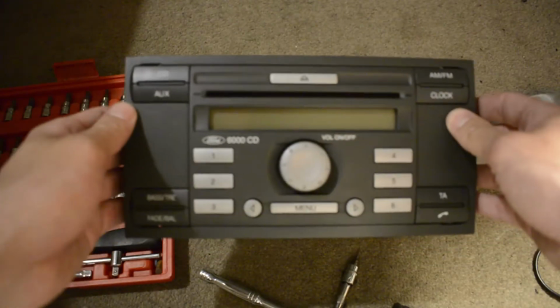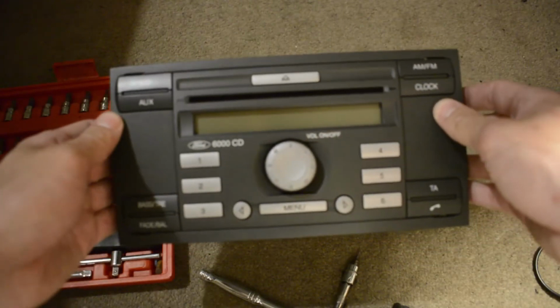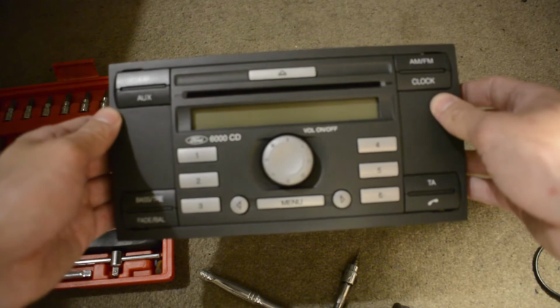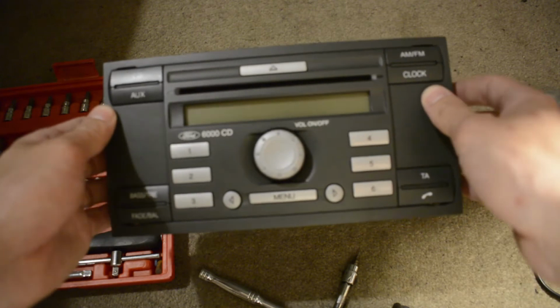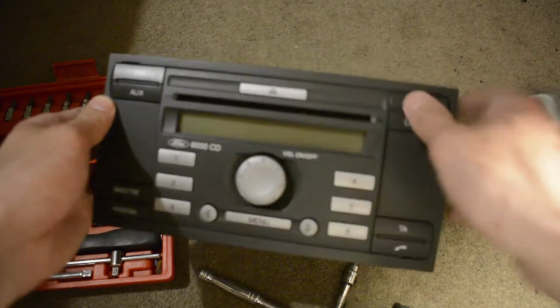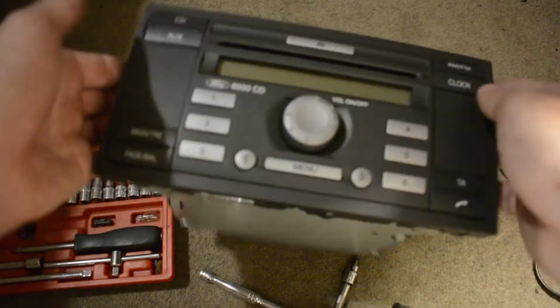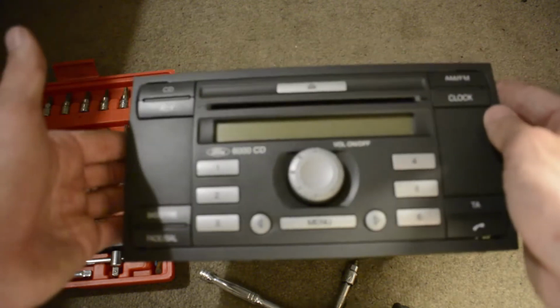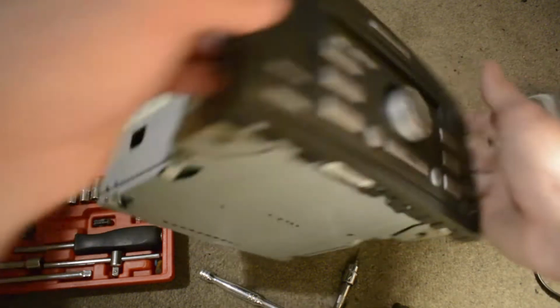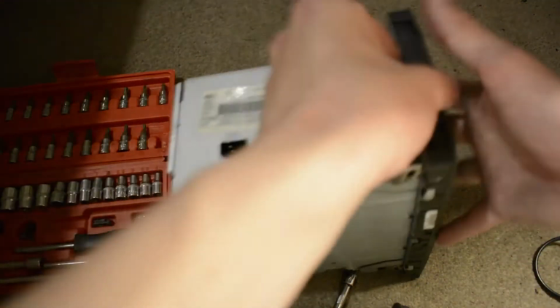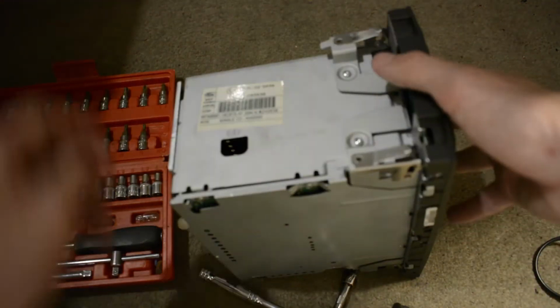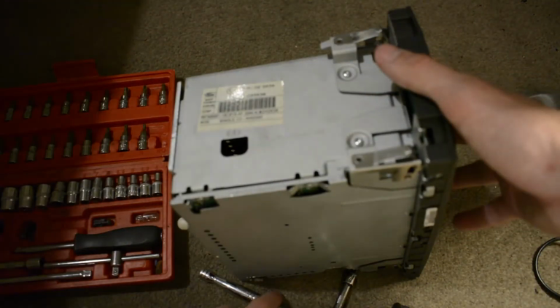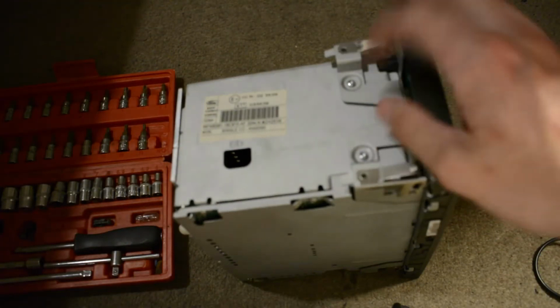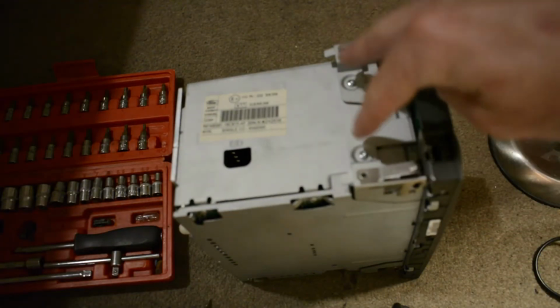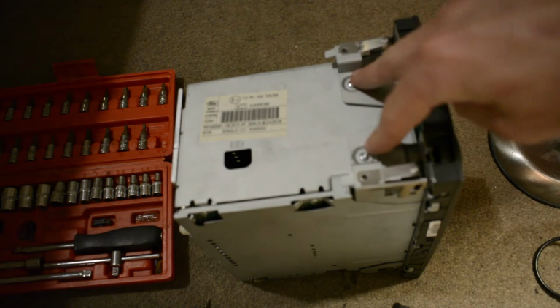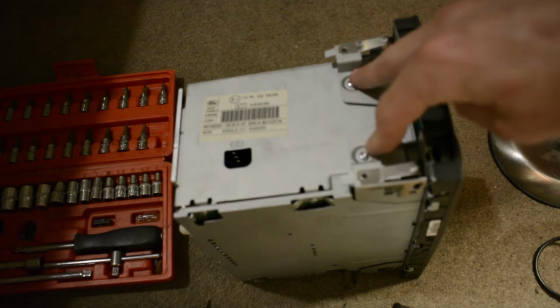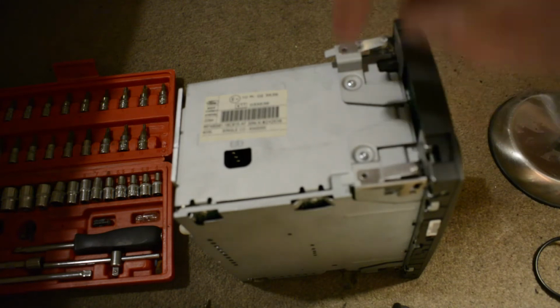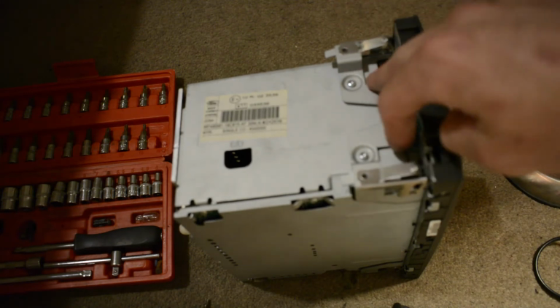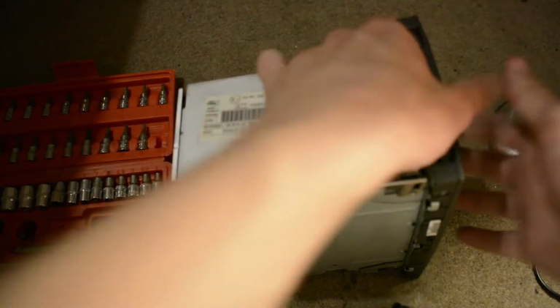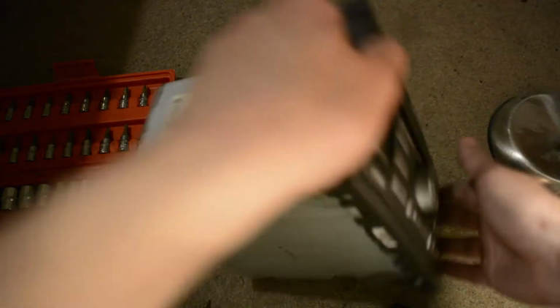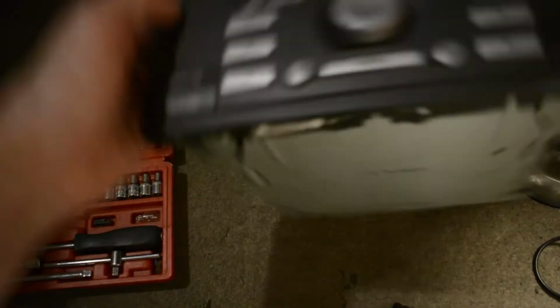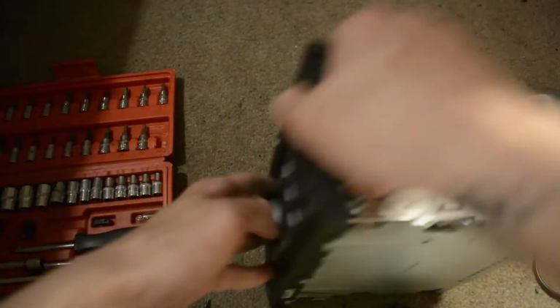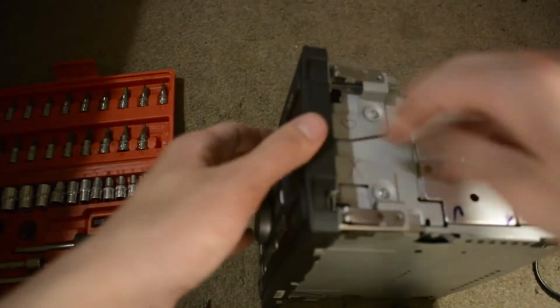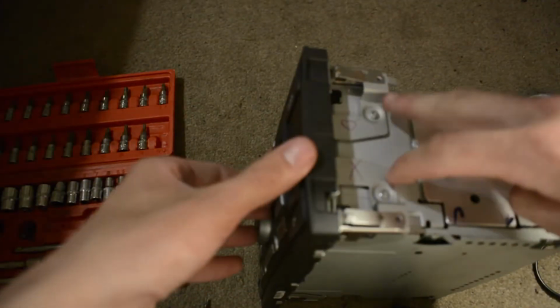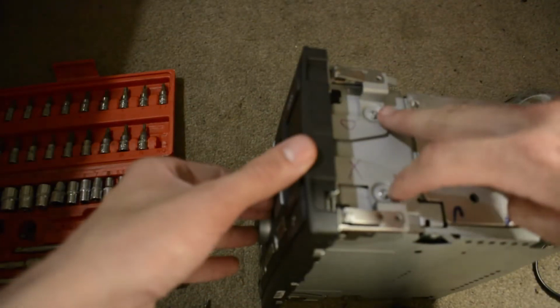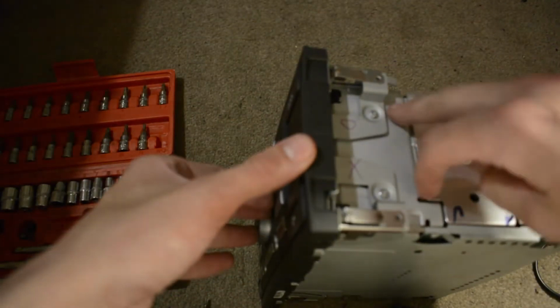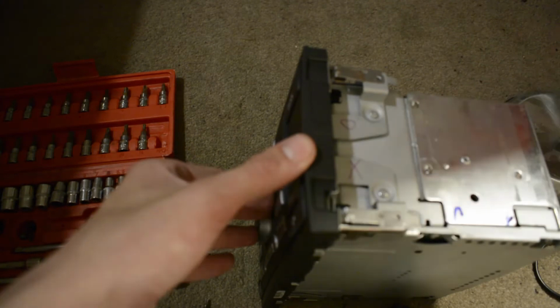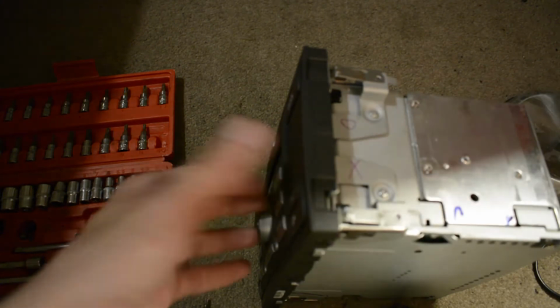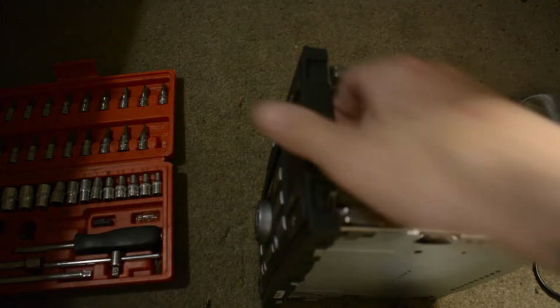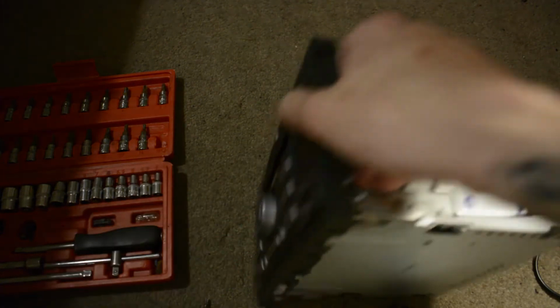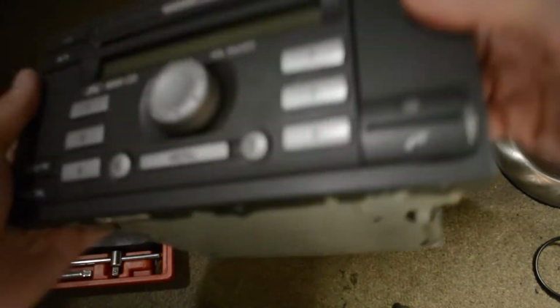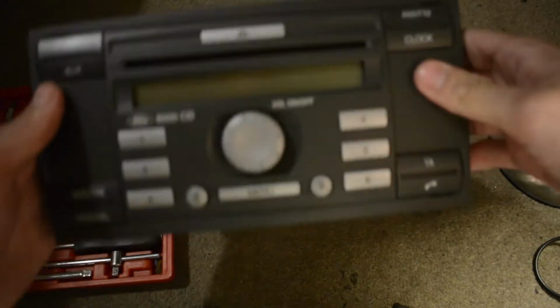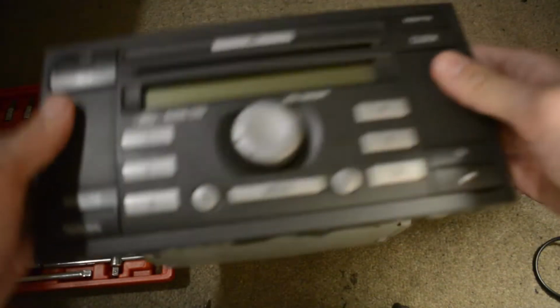The first thing you want to do is turn the radio from its face onto its side and there's two screws there. Undo them and there's another two on the other side. They're both T10s like I said earlier.